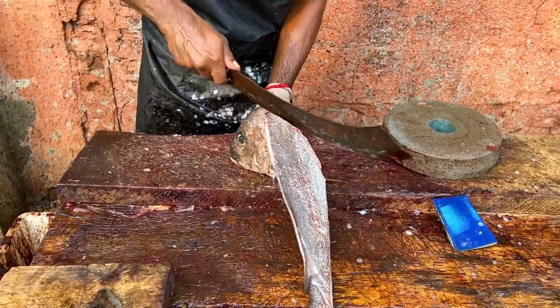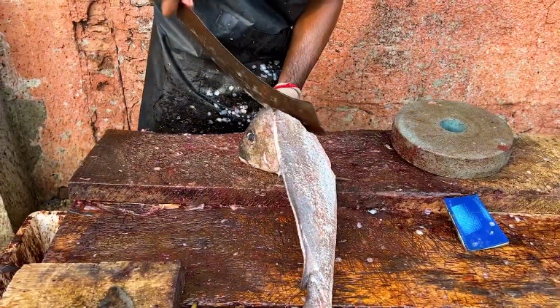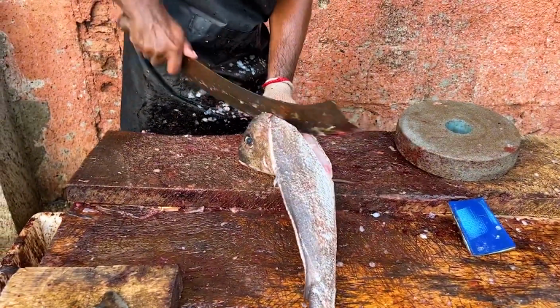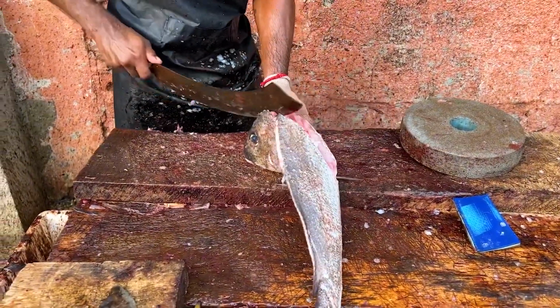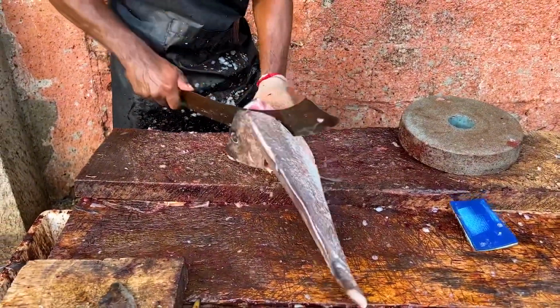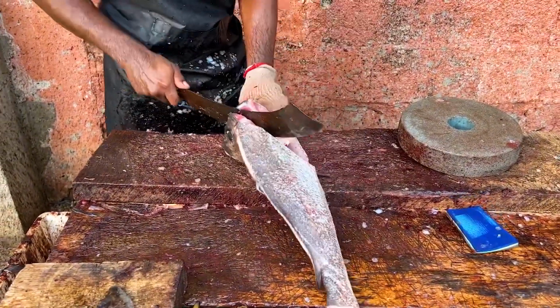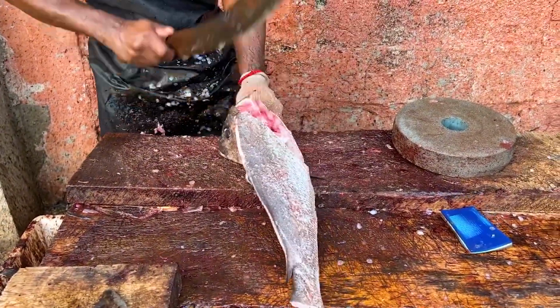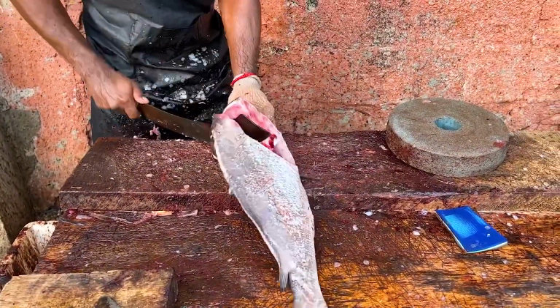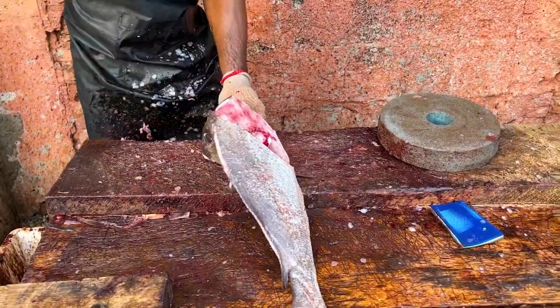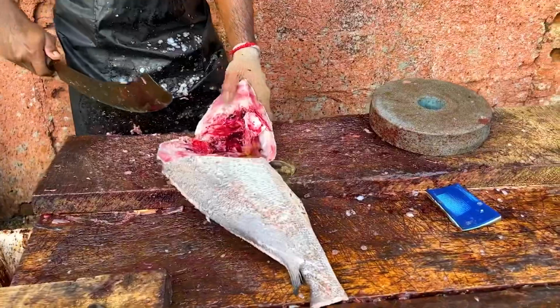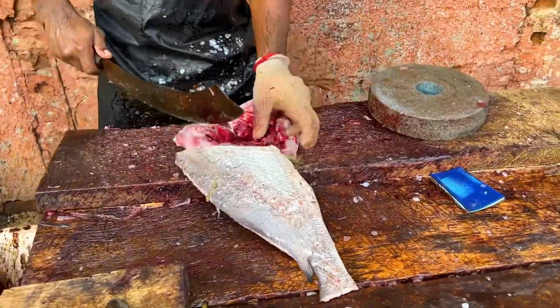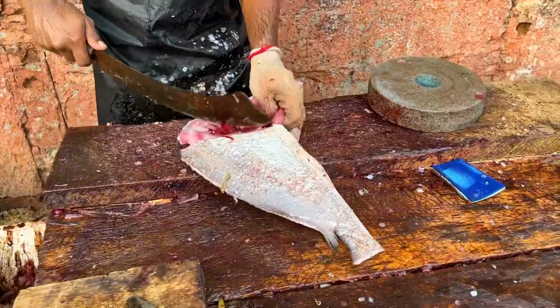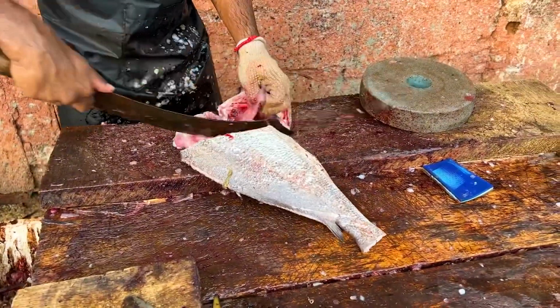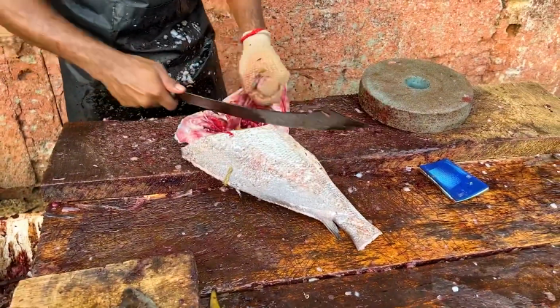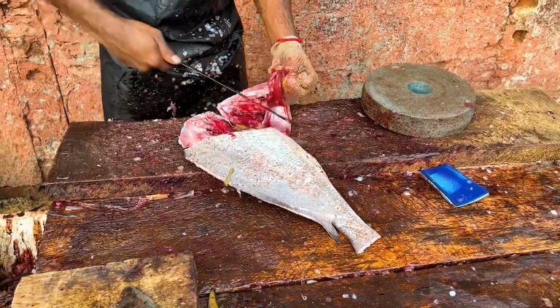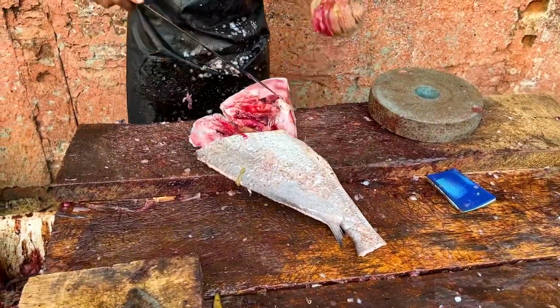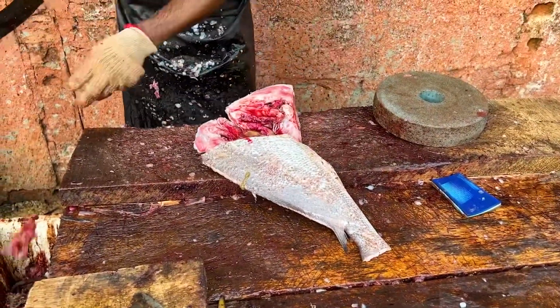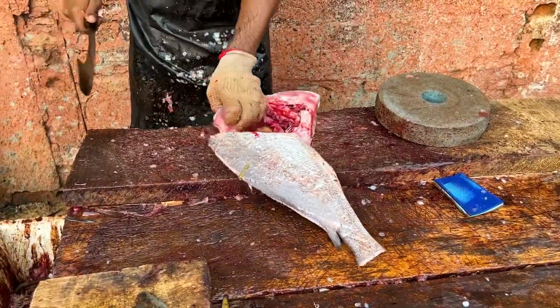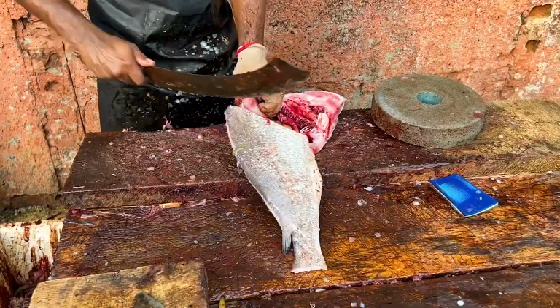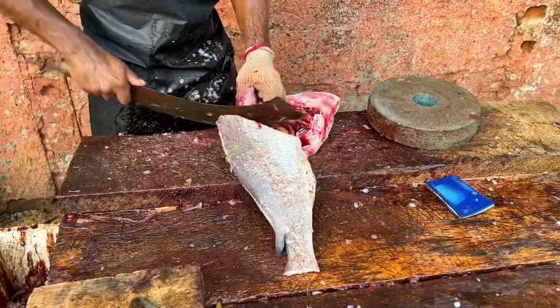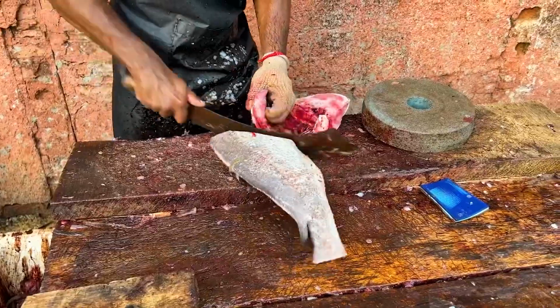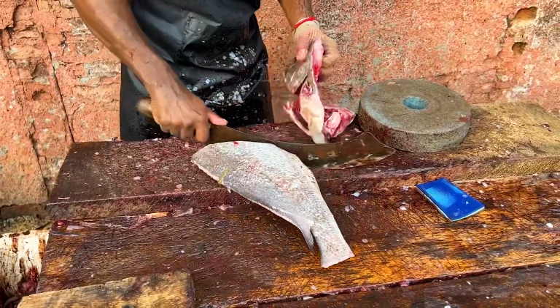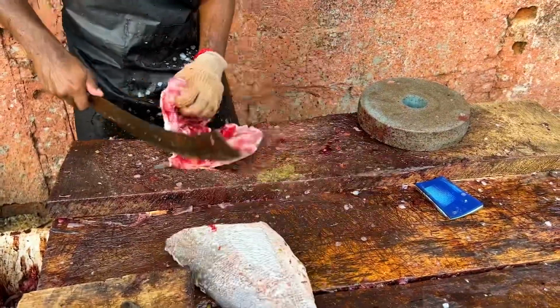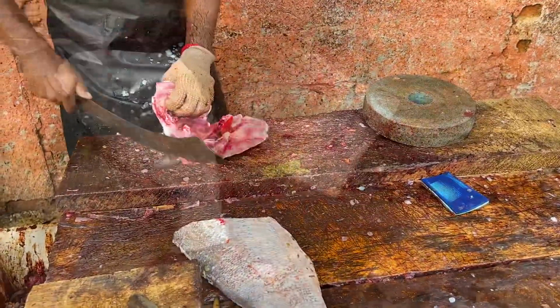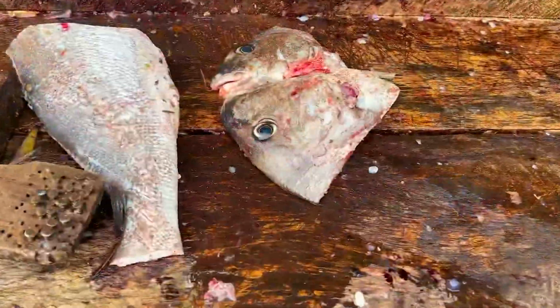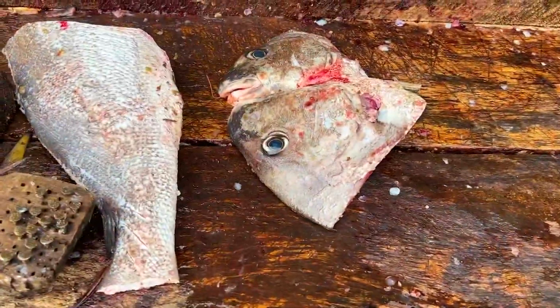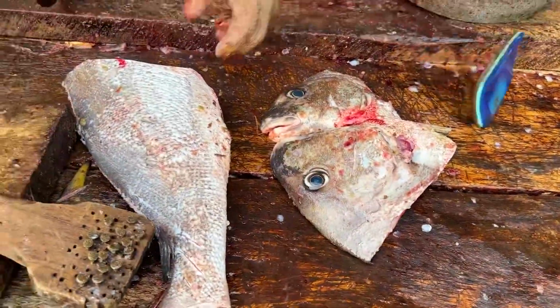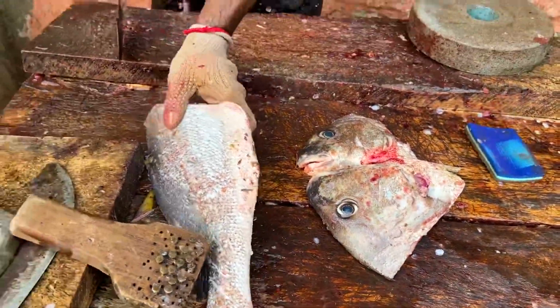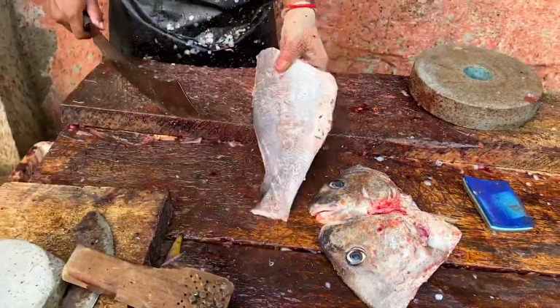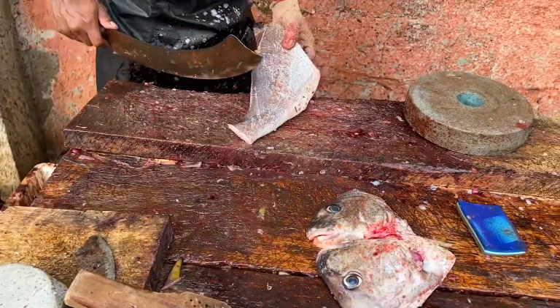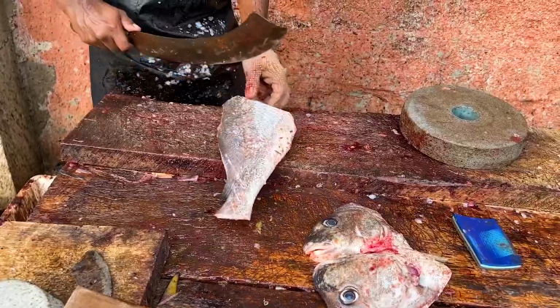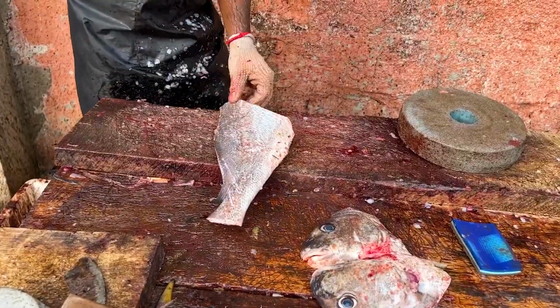The first step is to start the kitchen with a nice and easy cook.